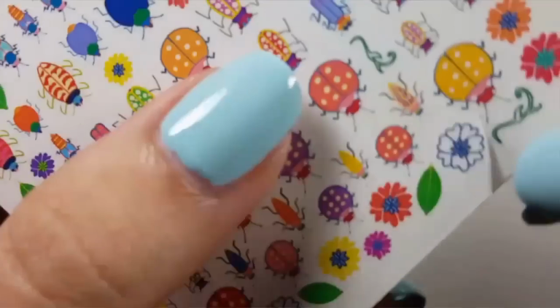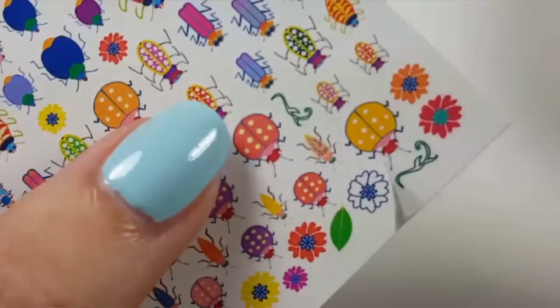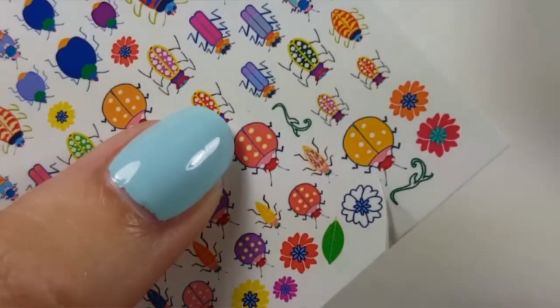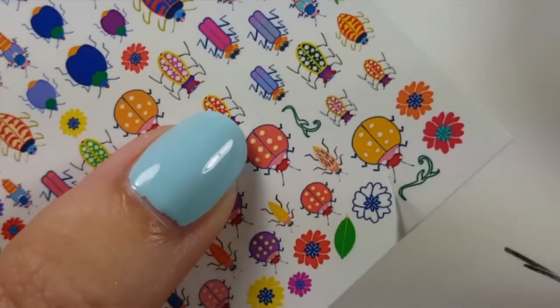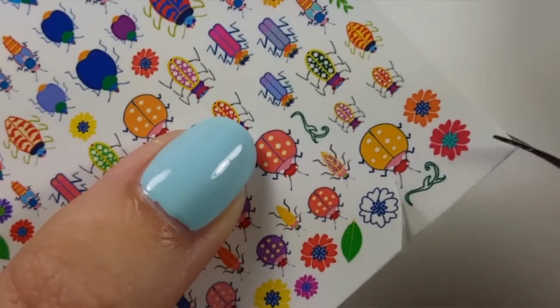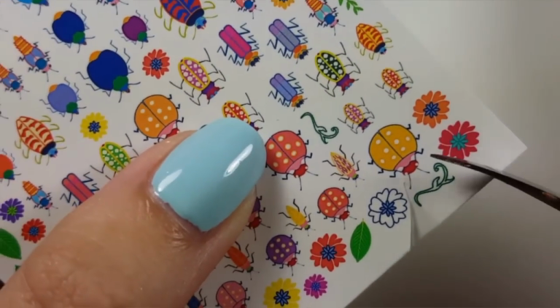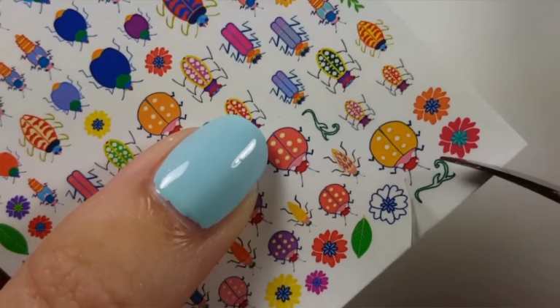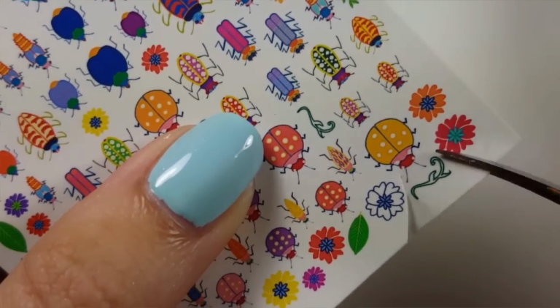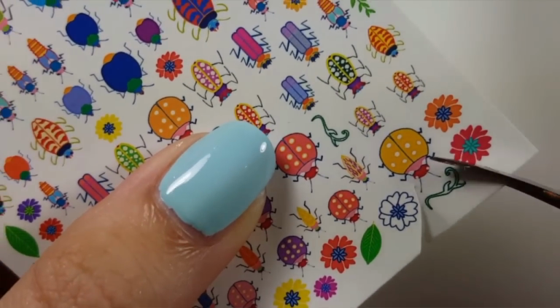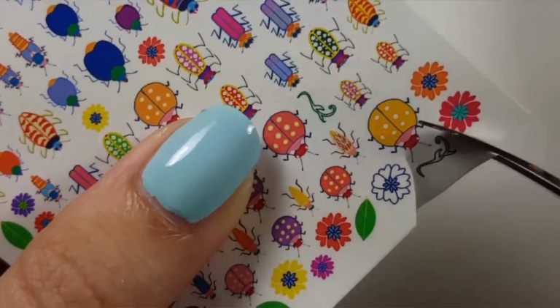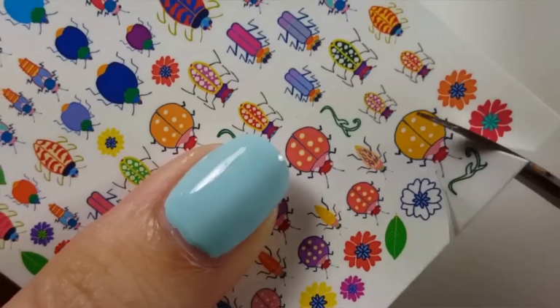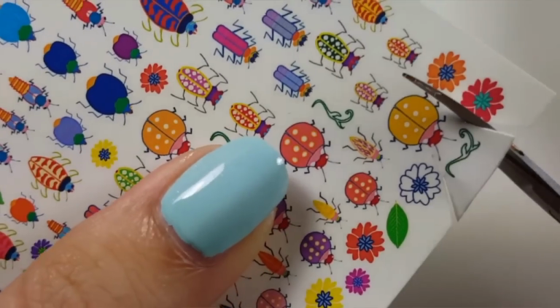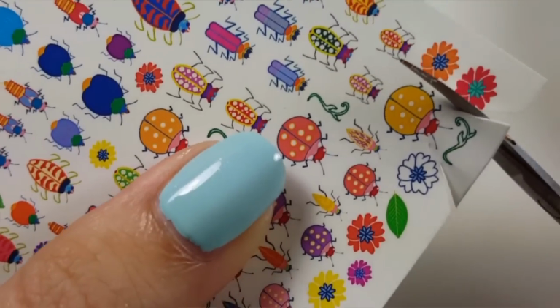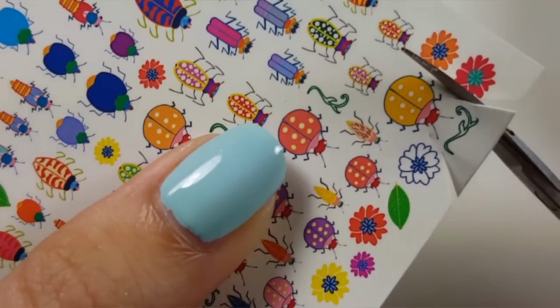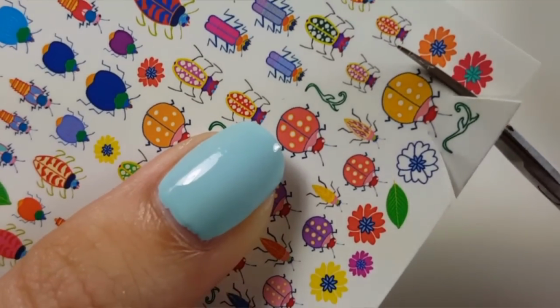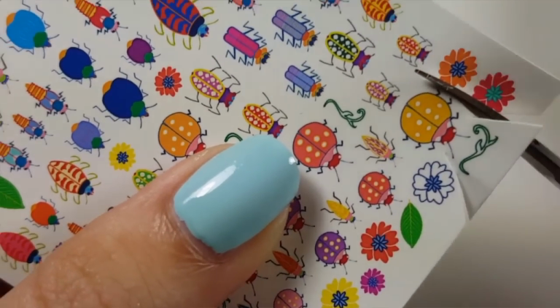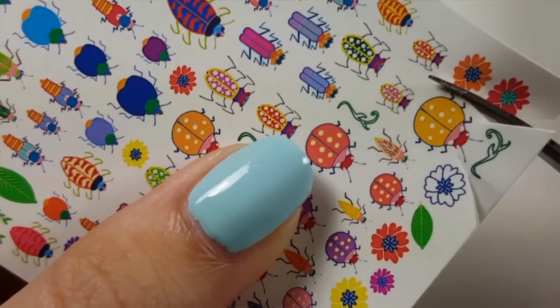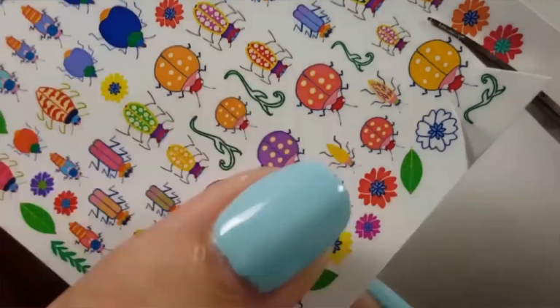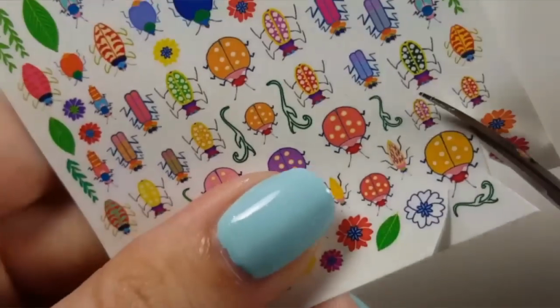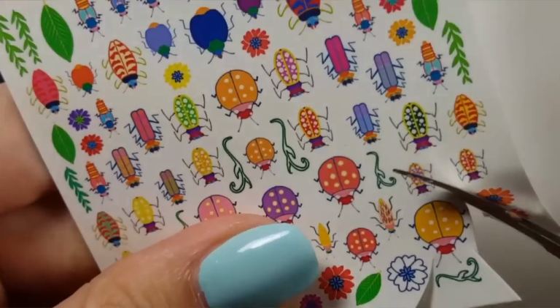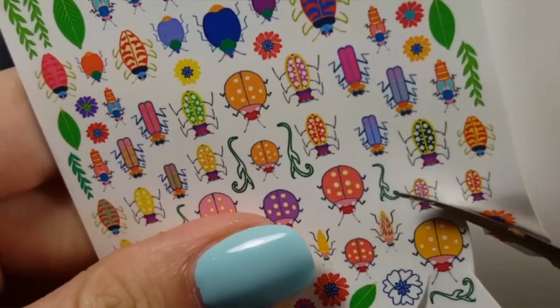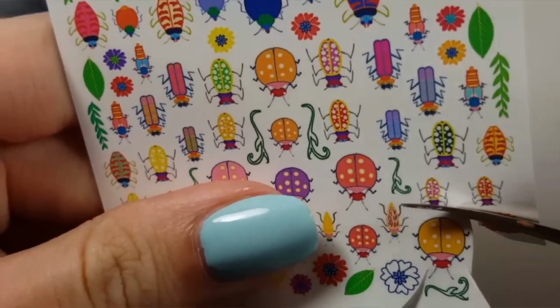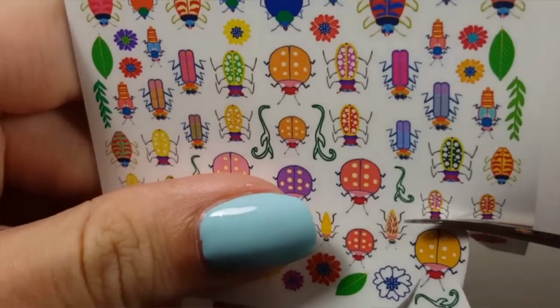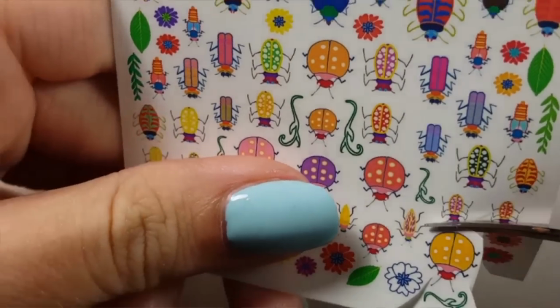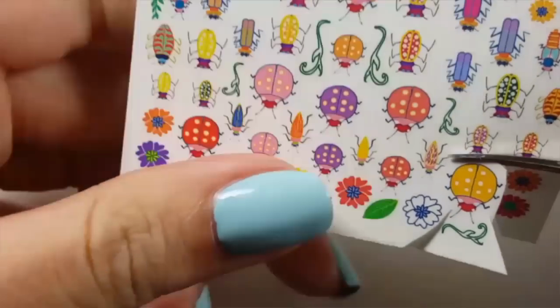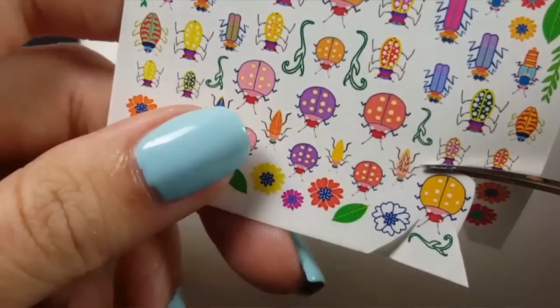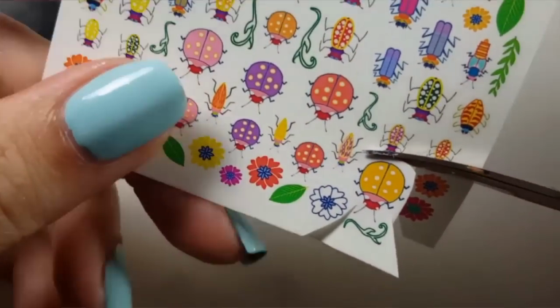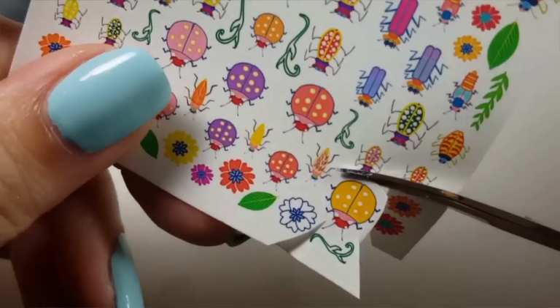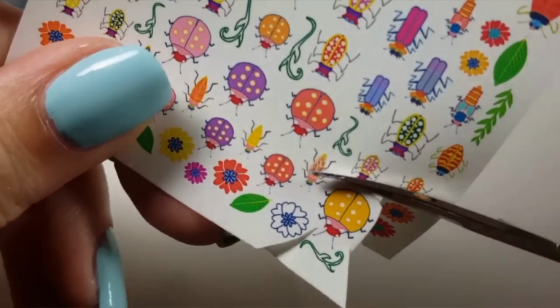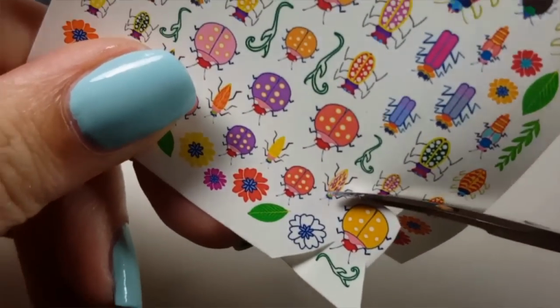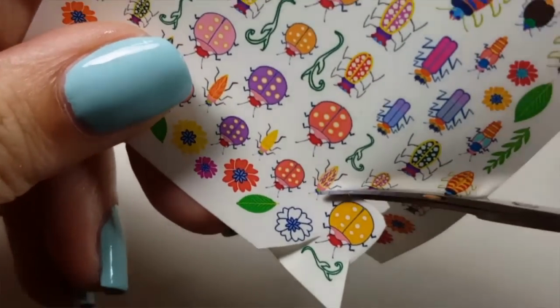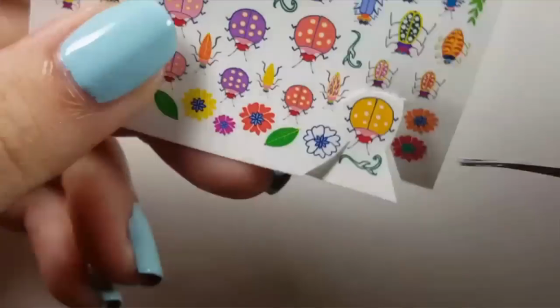These decals are a little bit different from other decals in that they do not have a plastic film over them protecting them, and they are not separate images.